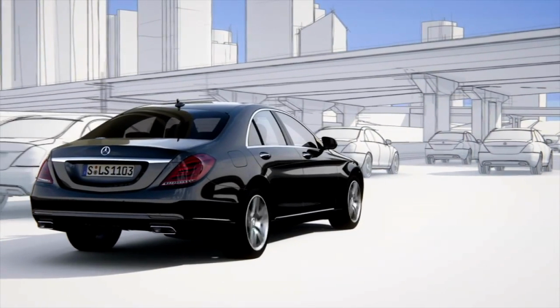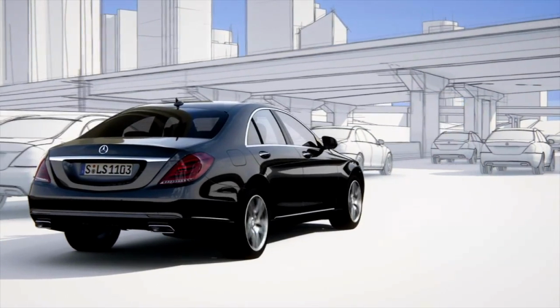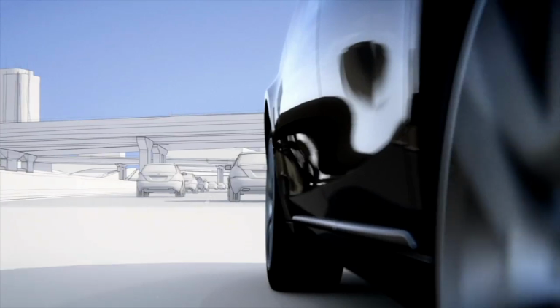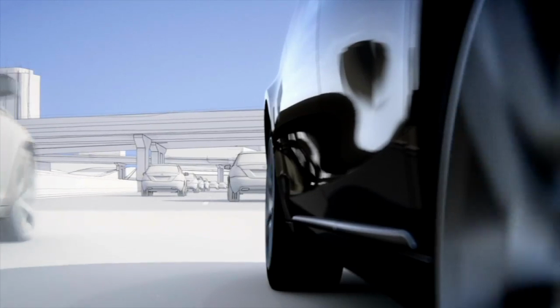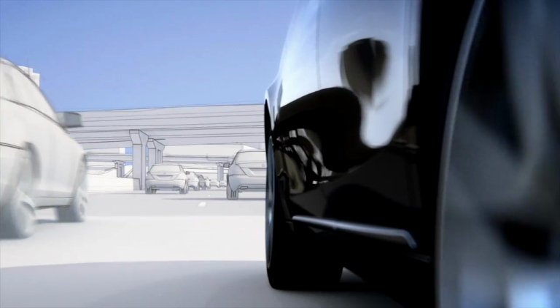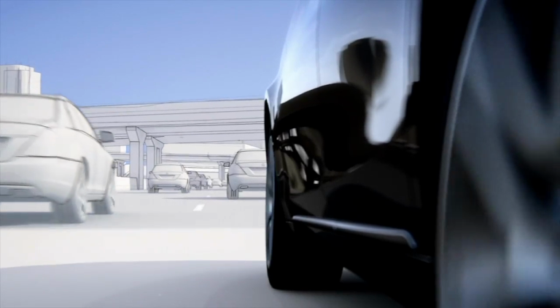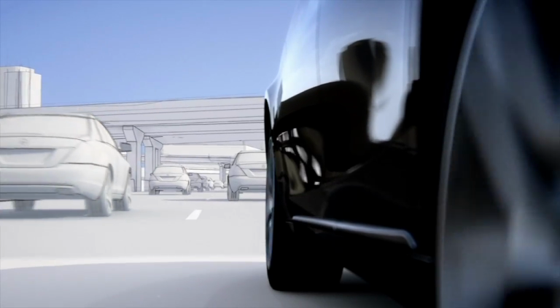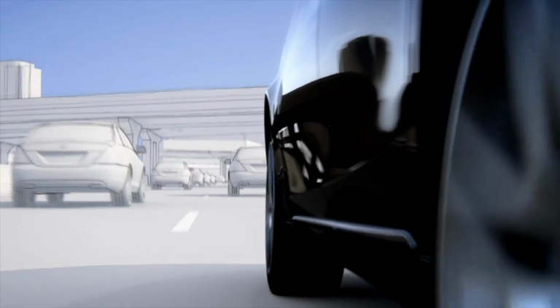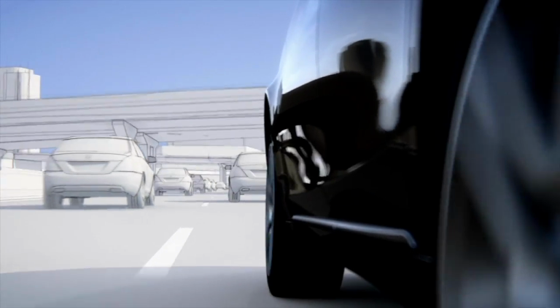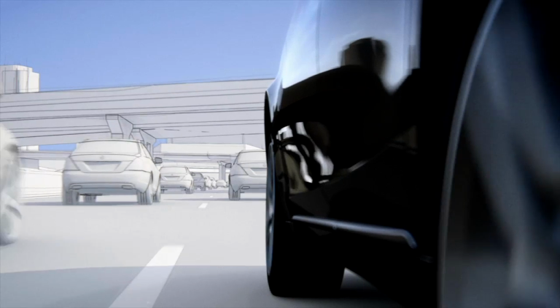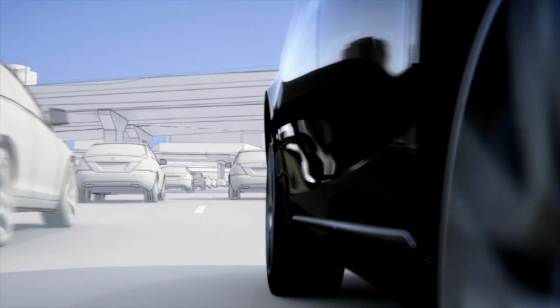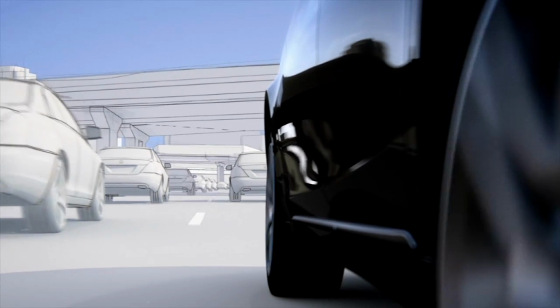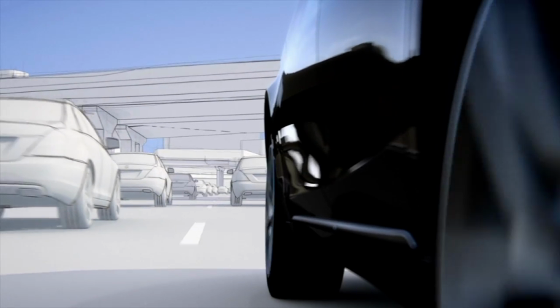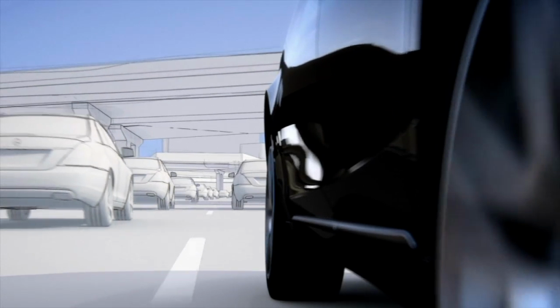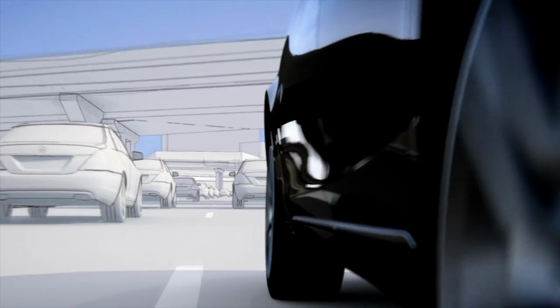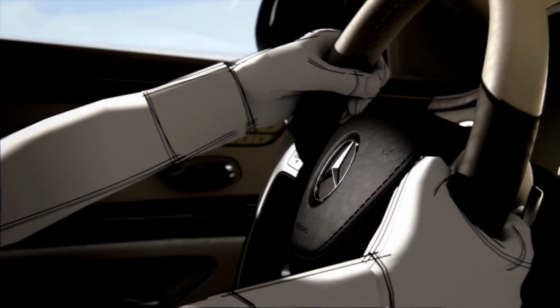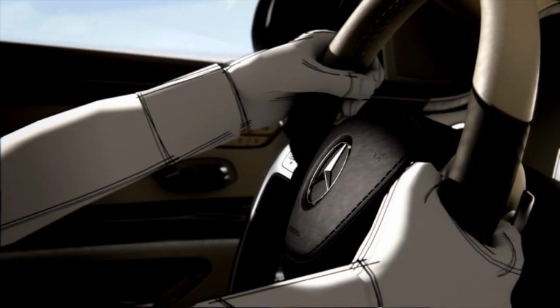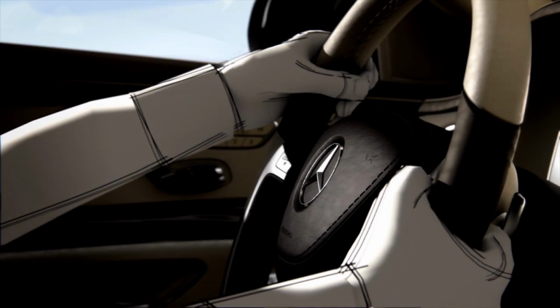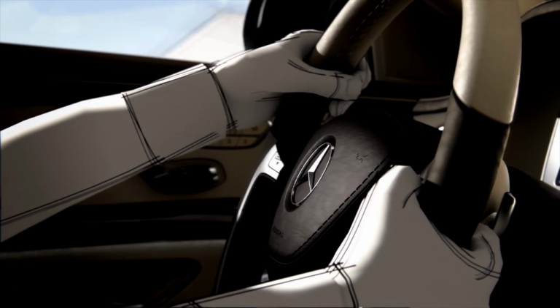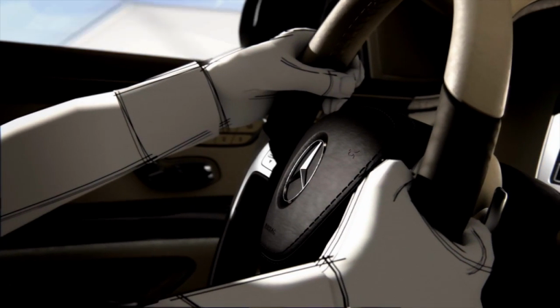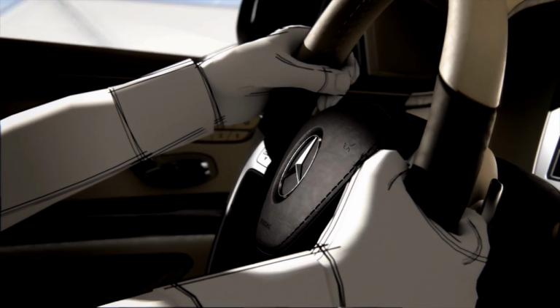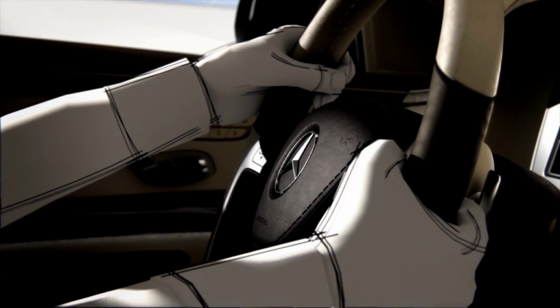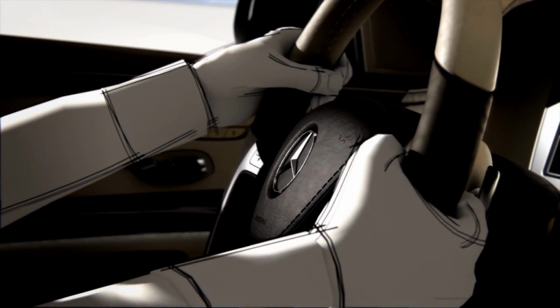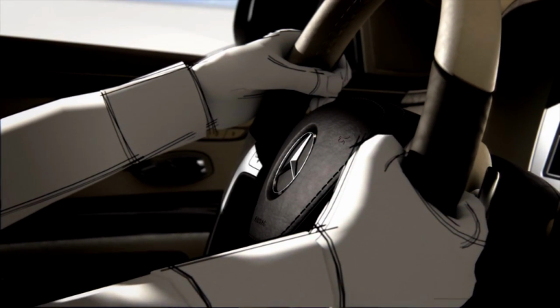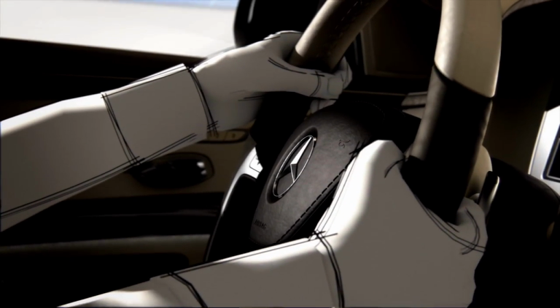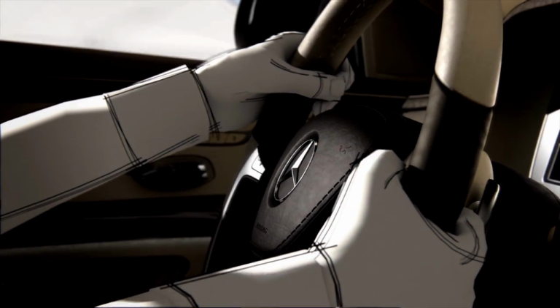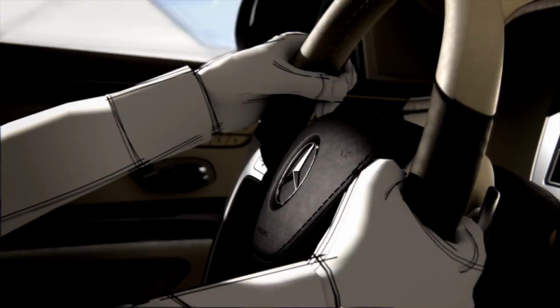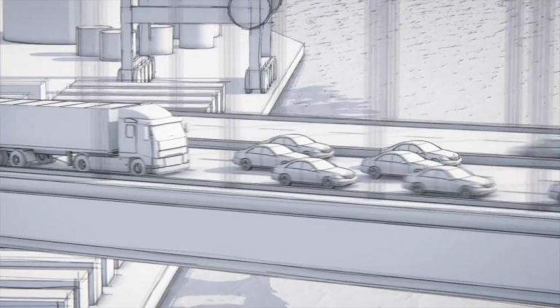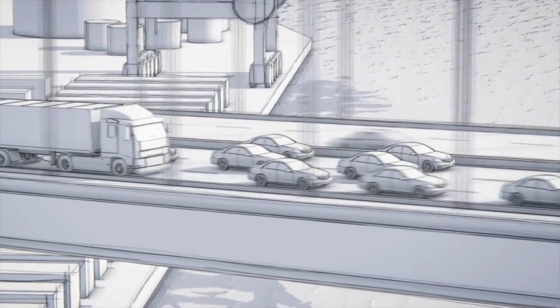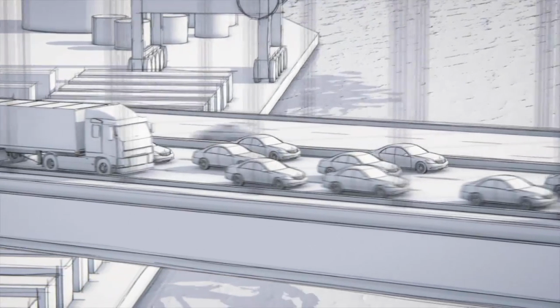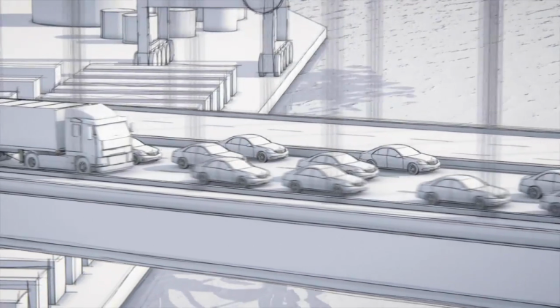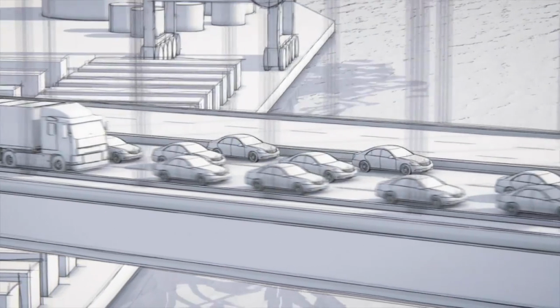The system is designed to be so sensitive that the sensors can detect whether the driver's hands are on the steering wheel. If they are not, it issues a warning.